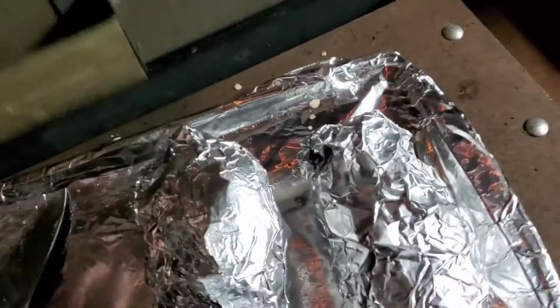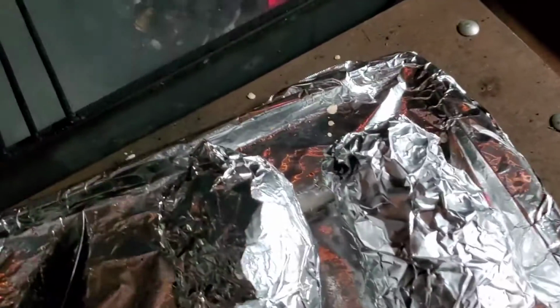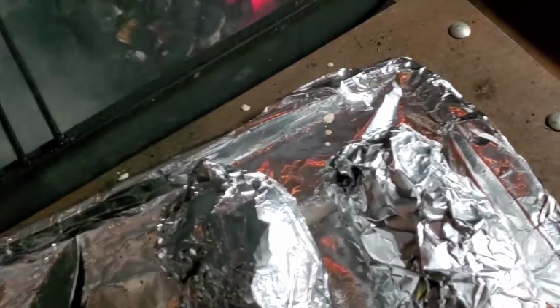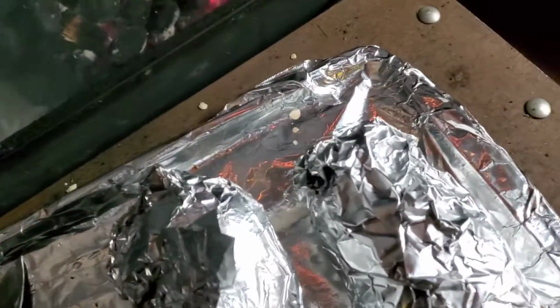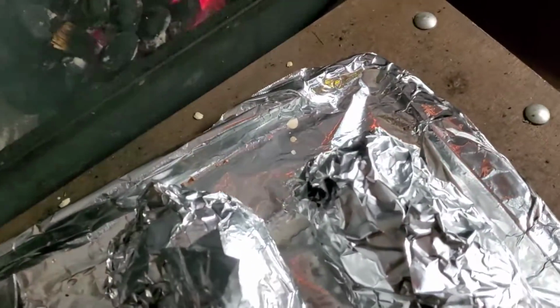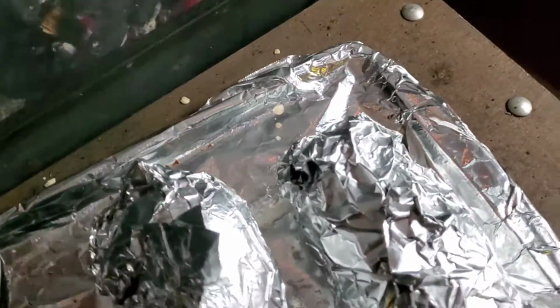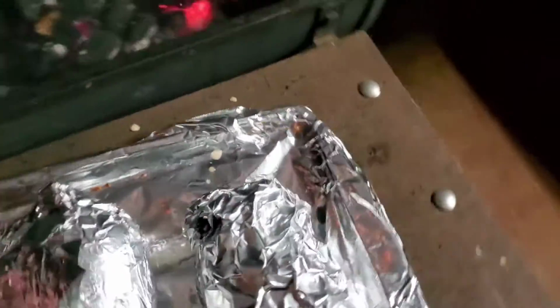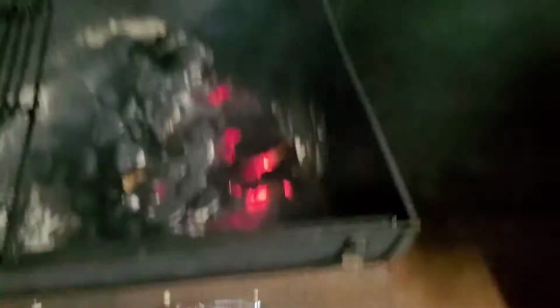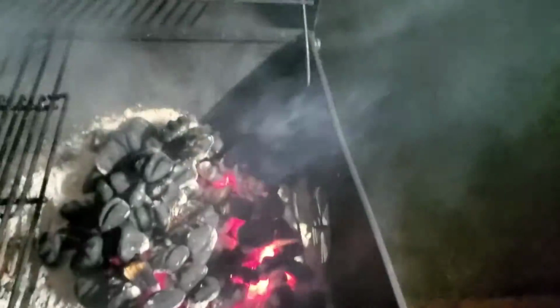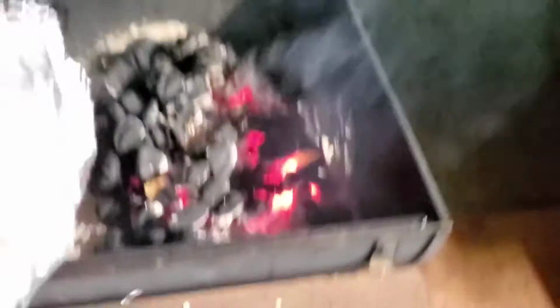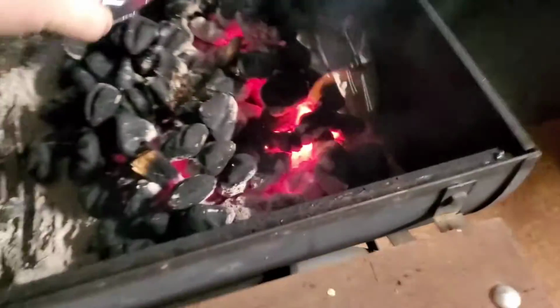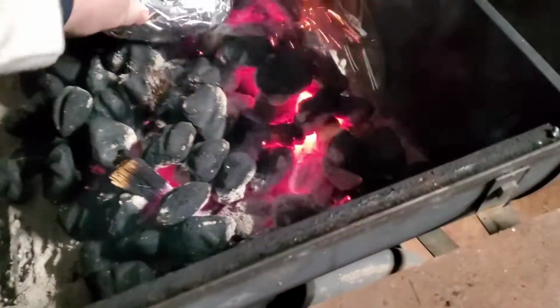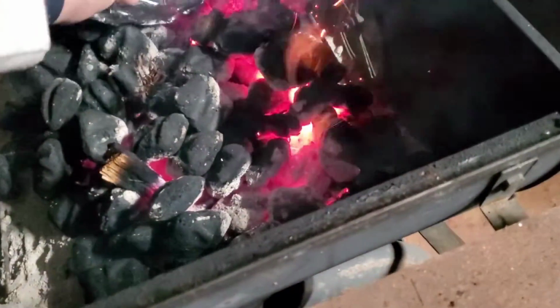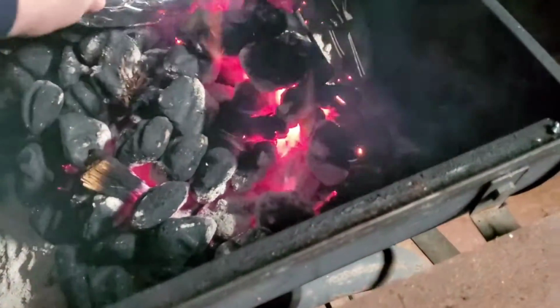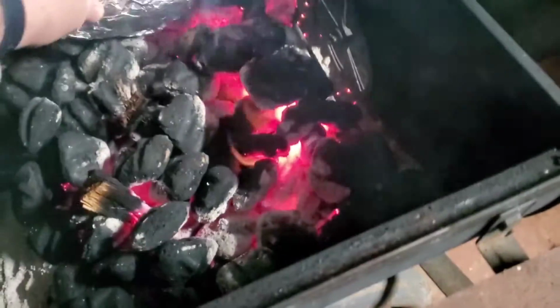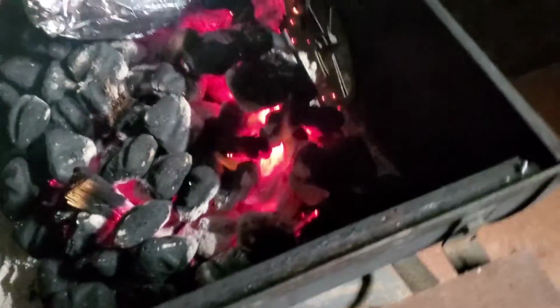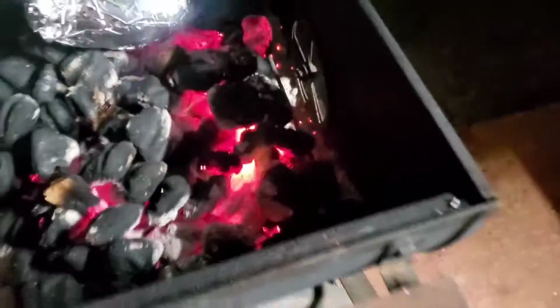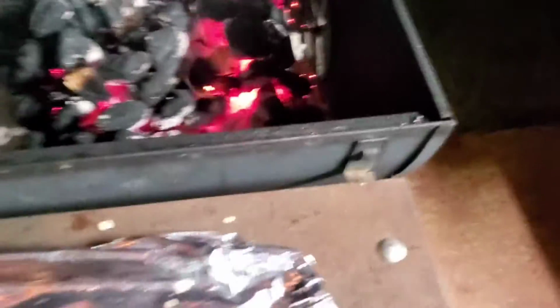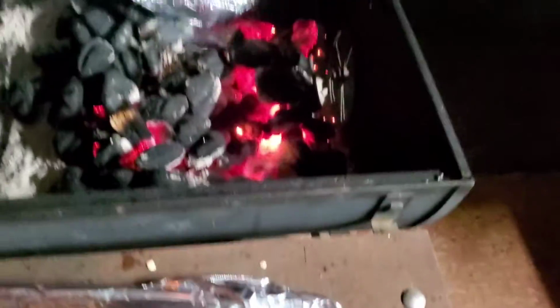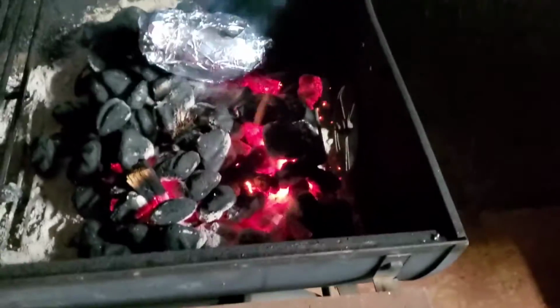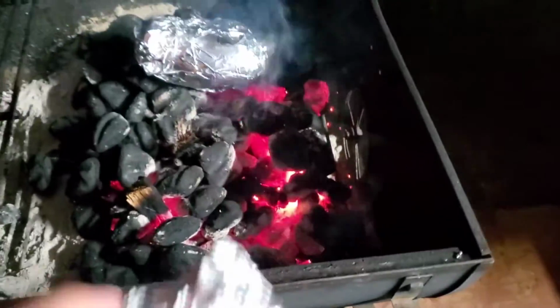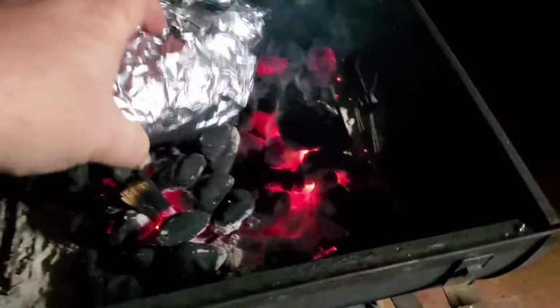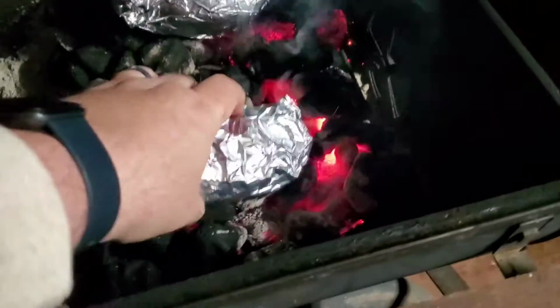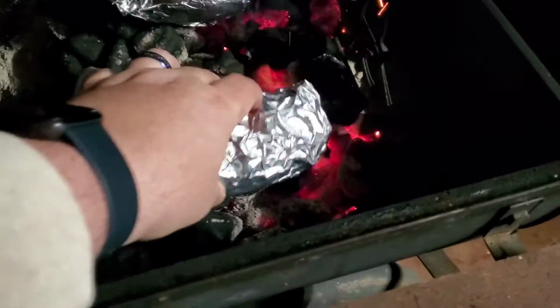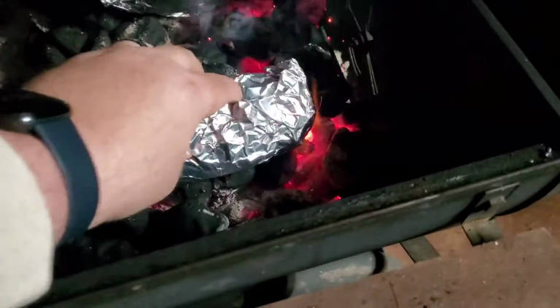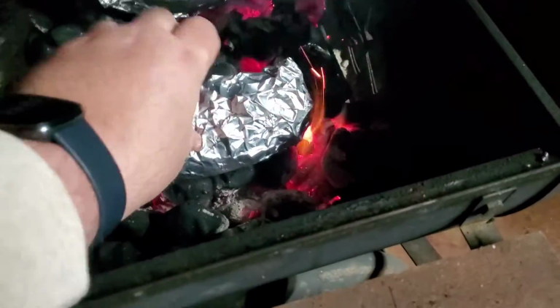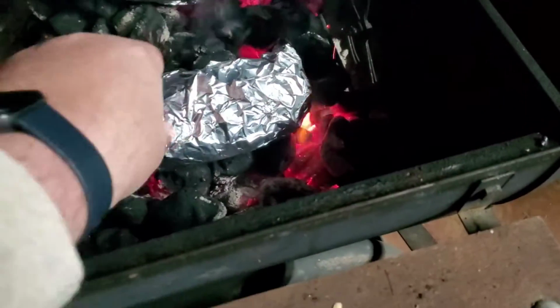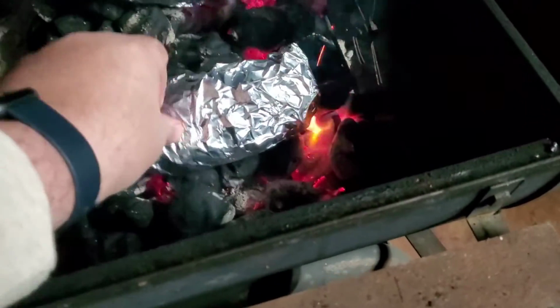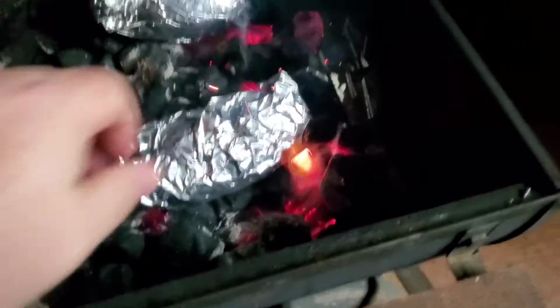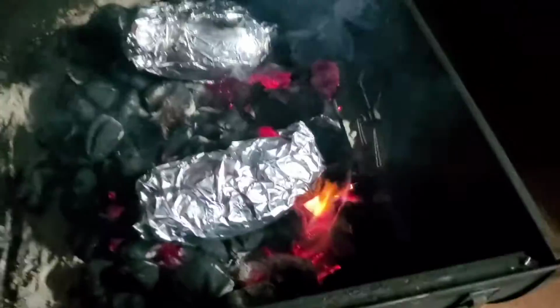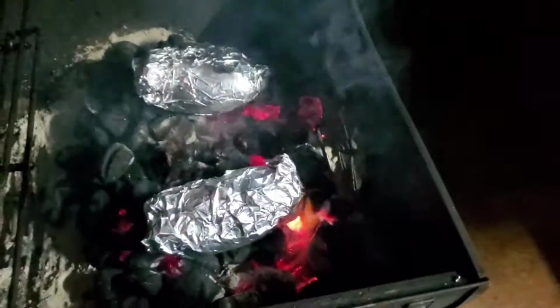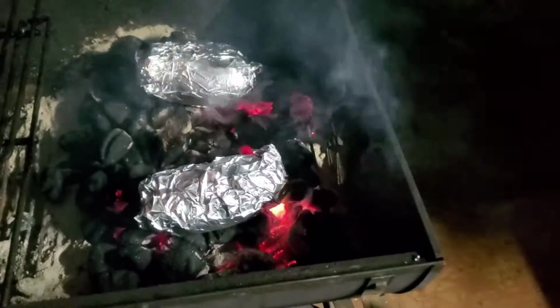Right now it's time to put them on the coals. So we take each potato and we're going straight on the coals with these potatoes, and they're going to cook through right straight on the coals, just like that.